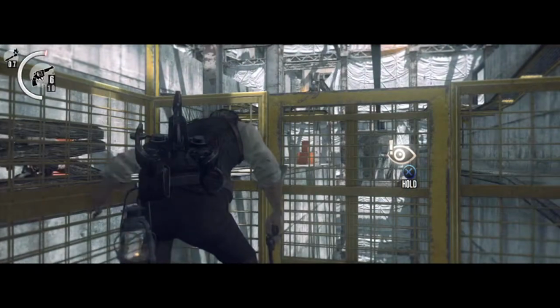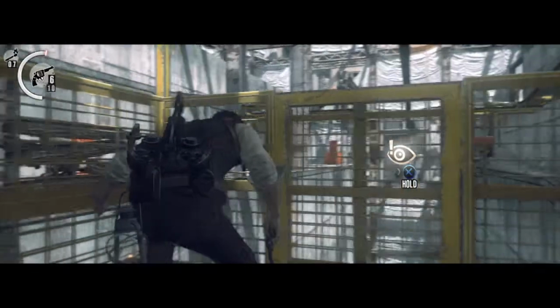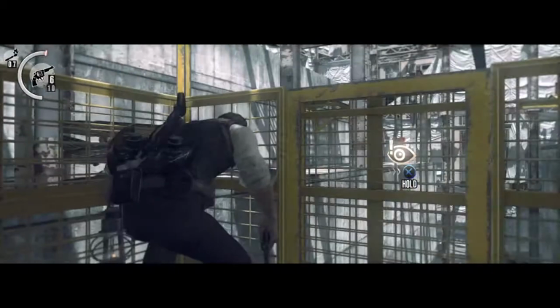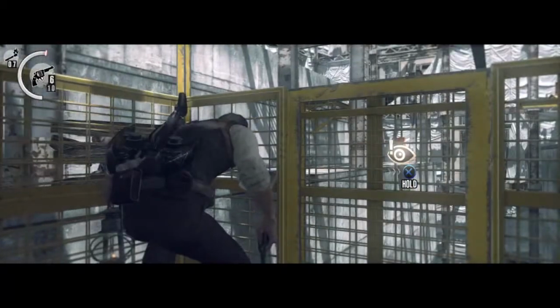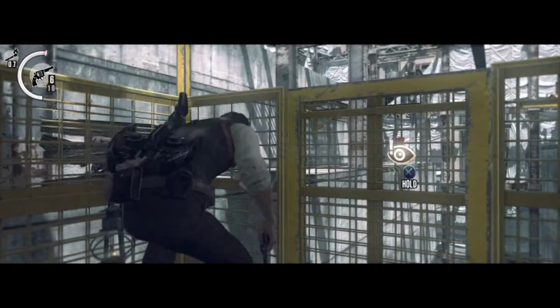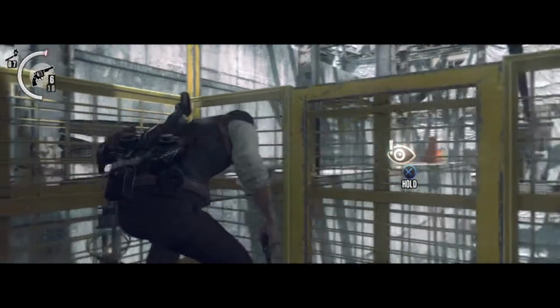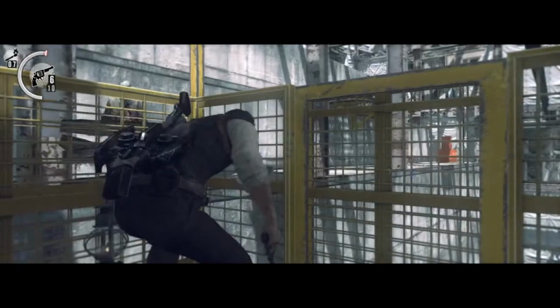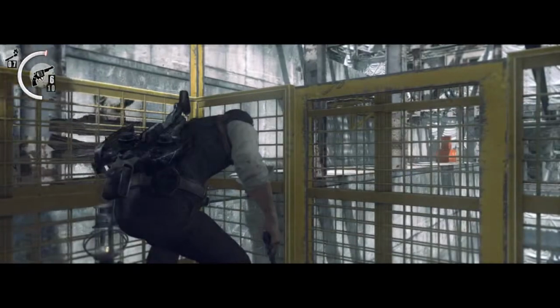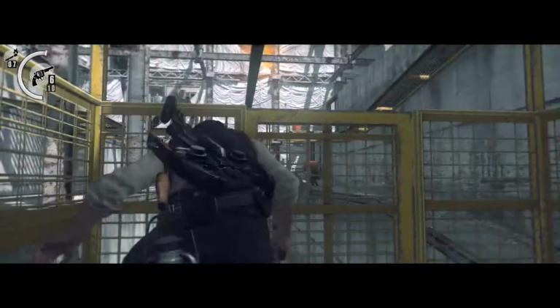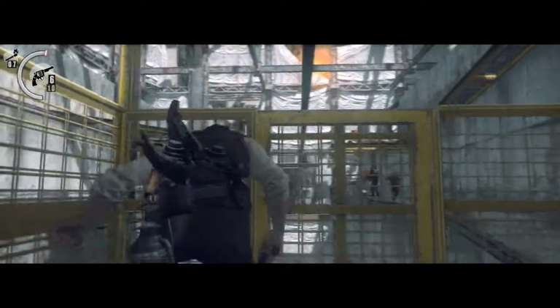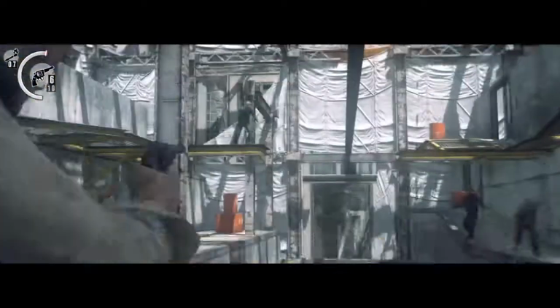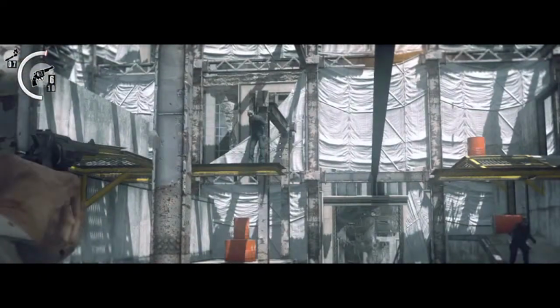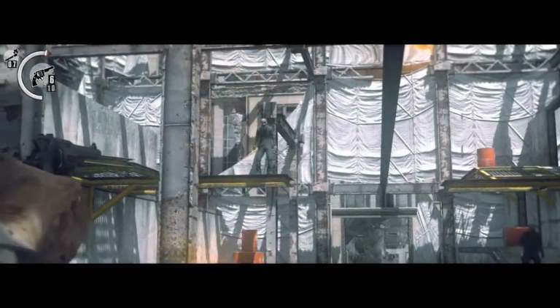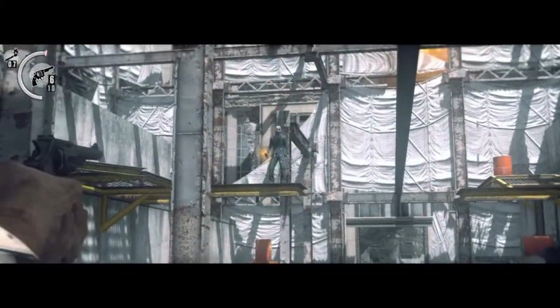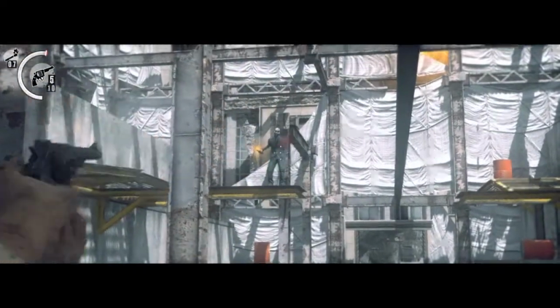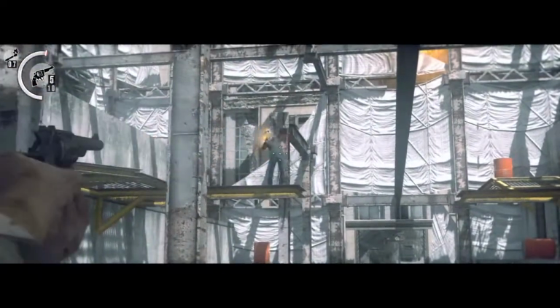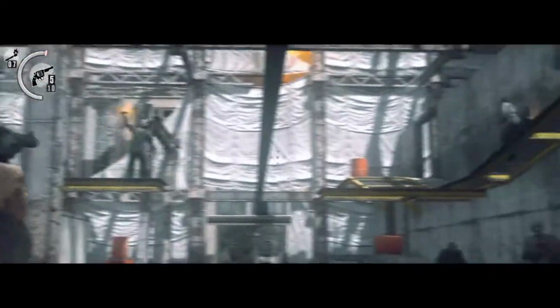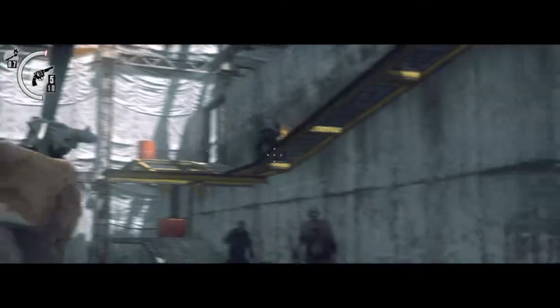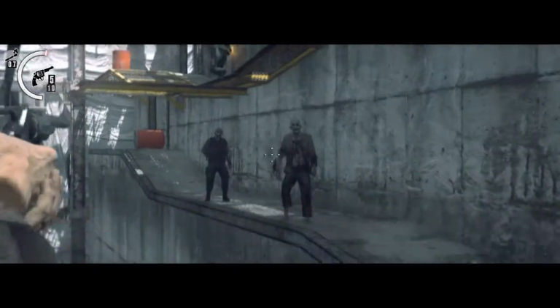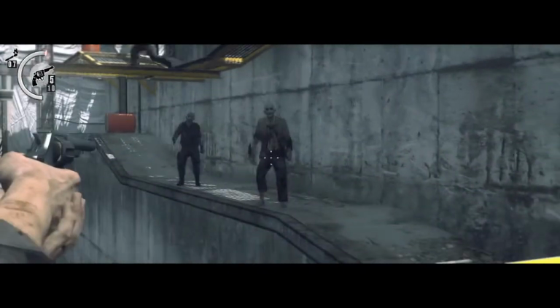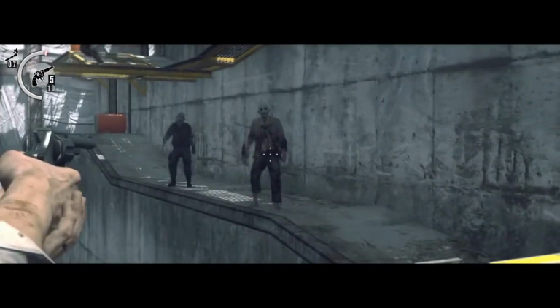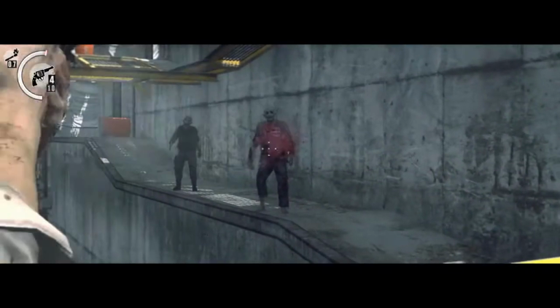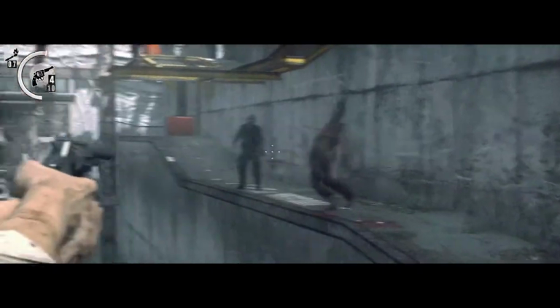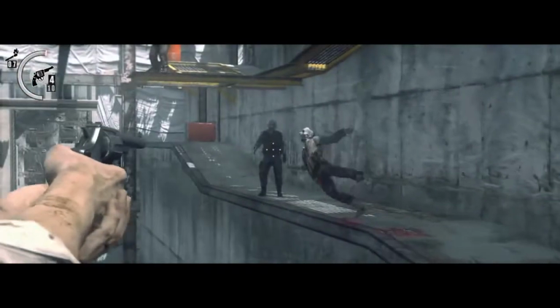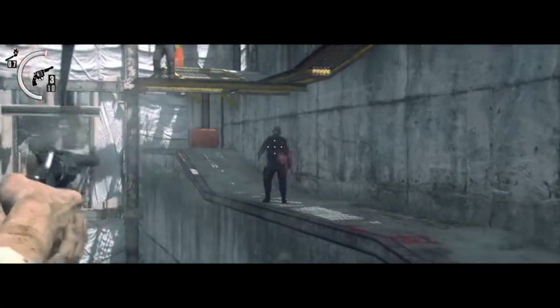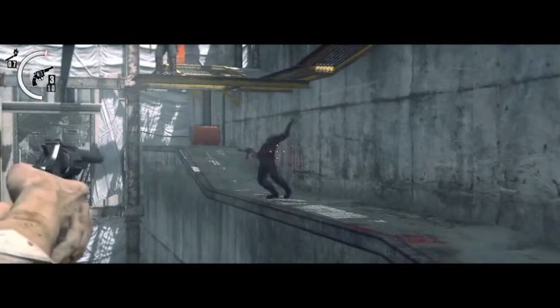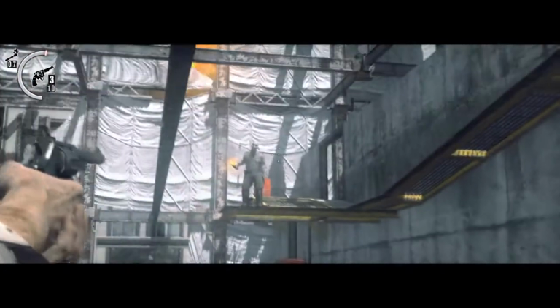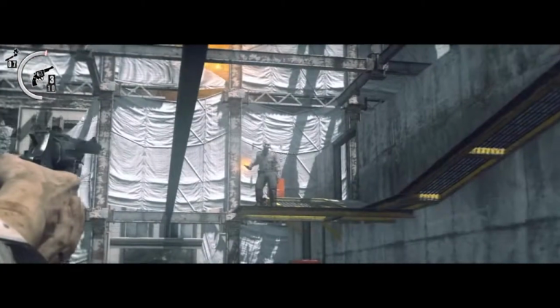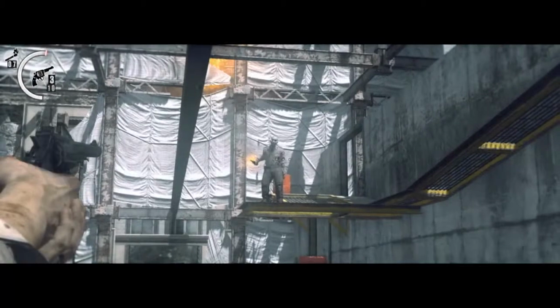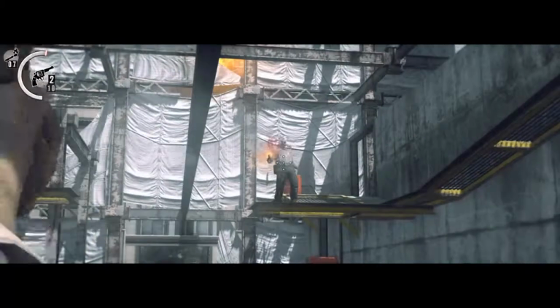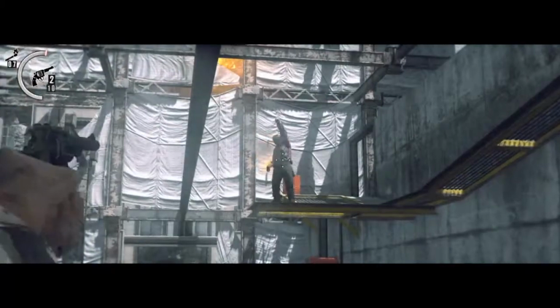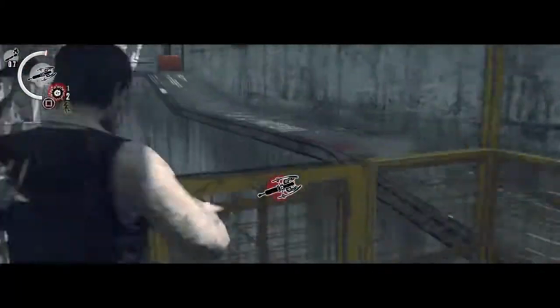Now there's an enemy with the Molotov up there. I'm waiting for this left guy to throw his axe — he threw his axe. So now I'm going to shoot the Molotov guy, one shot in the chest. Move right, shoot this guy with the axe in the chest, shoot this gun guy in the chest, and shoot this Molotov guy in the chest. You just need to shoot them in the chest.